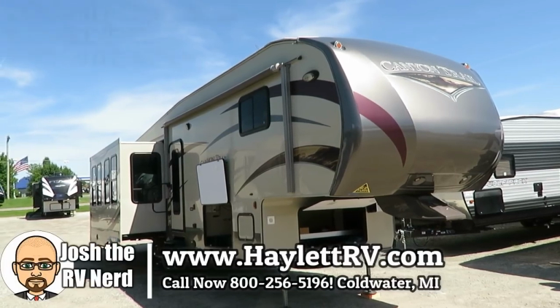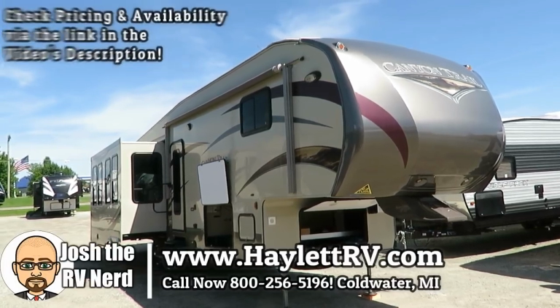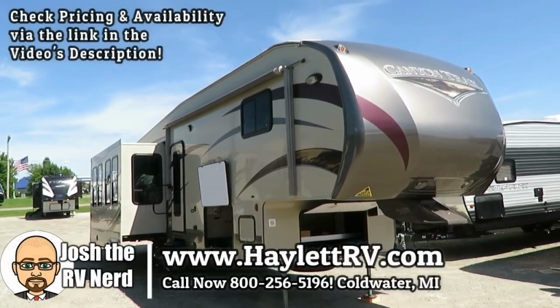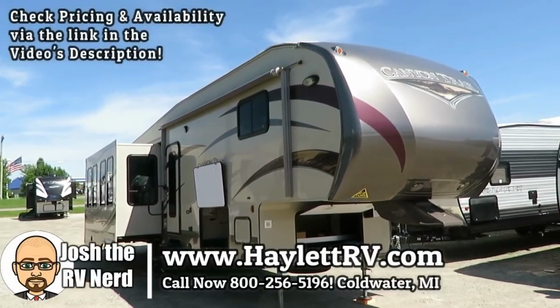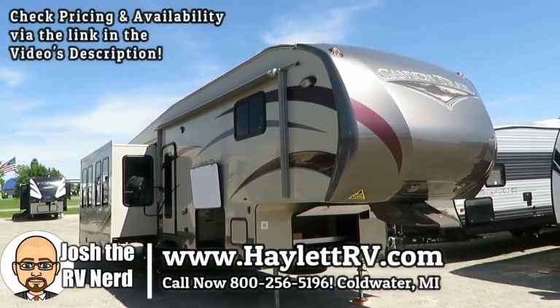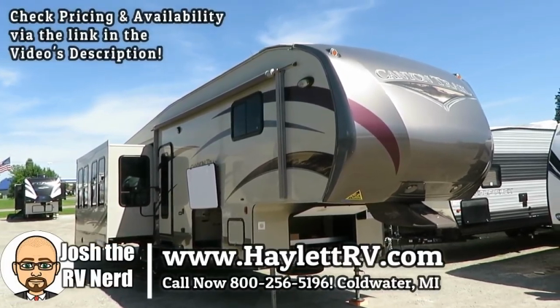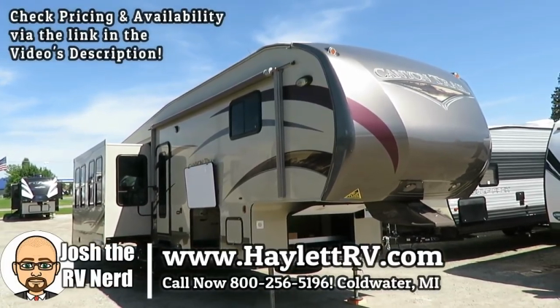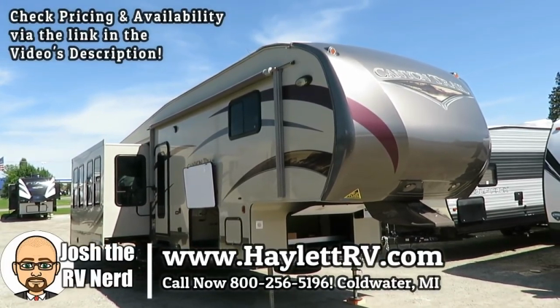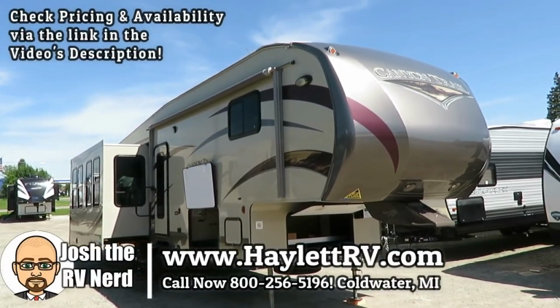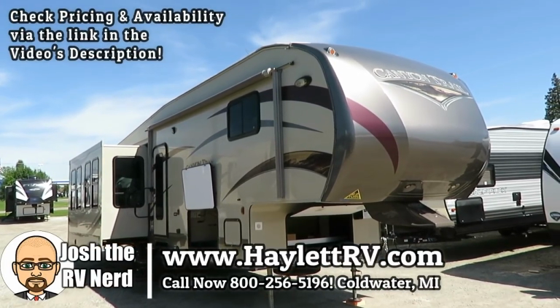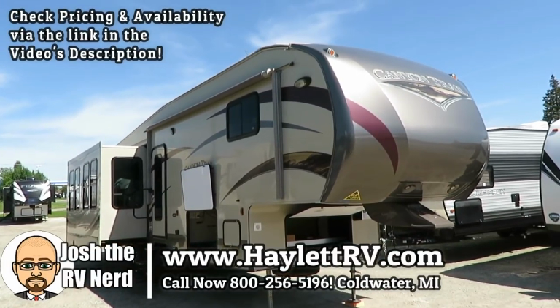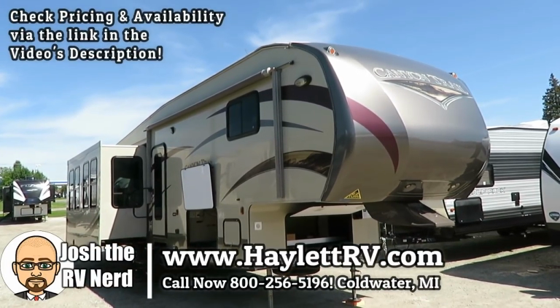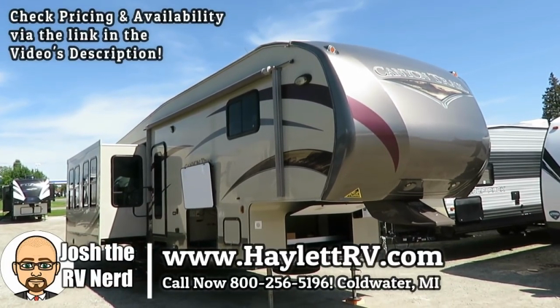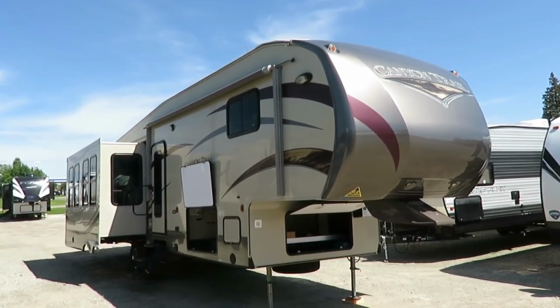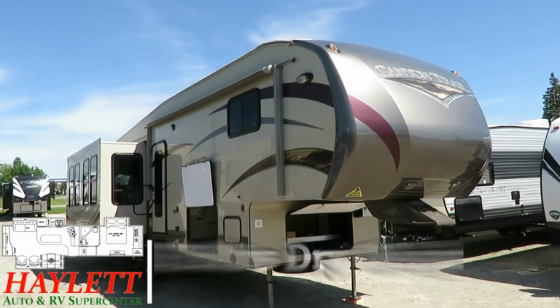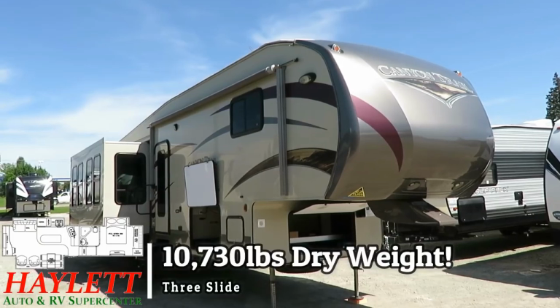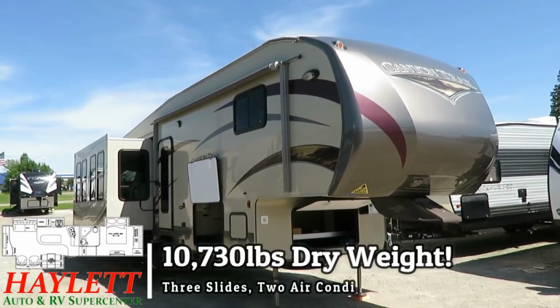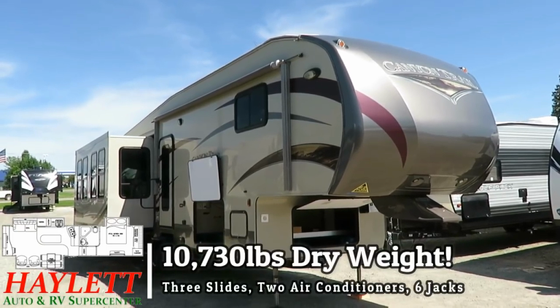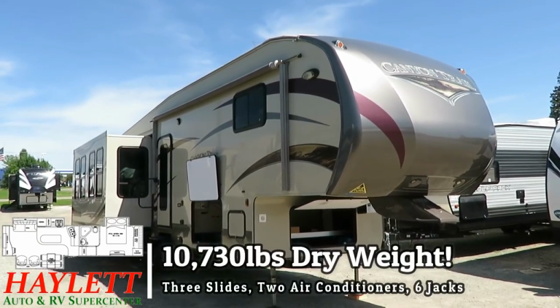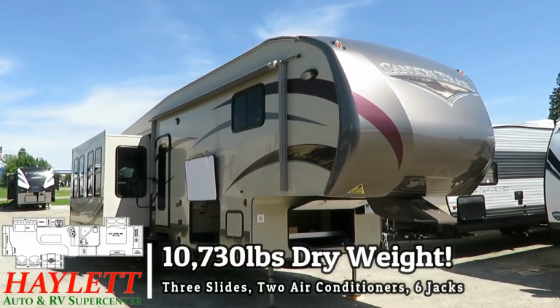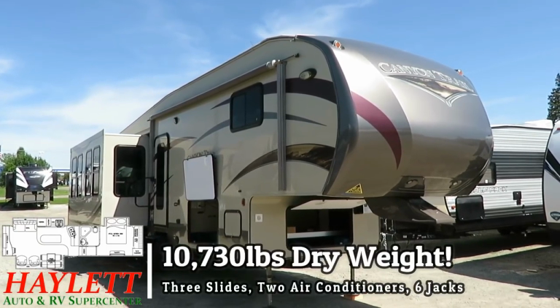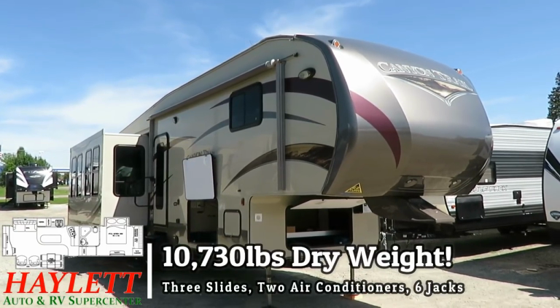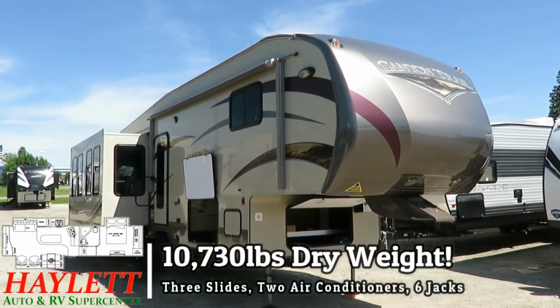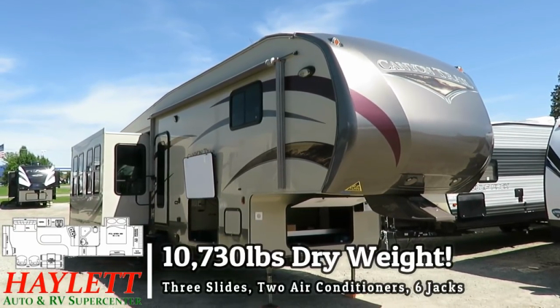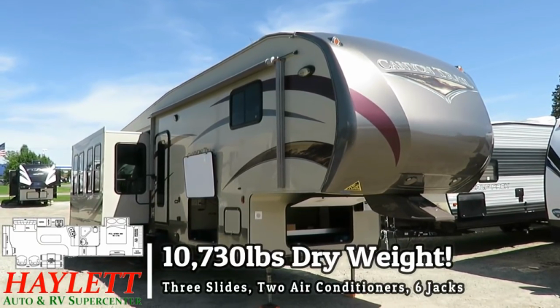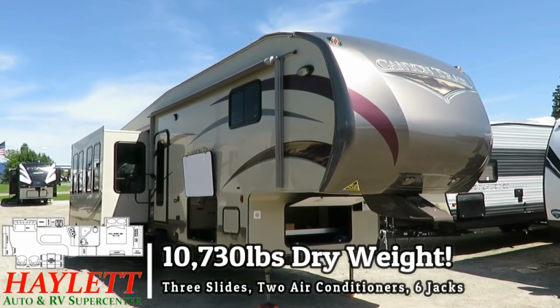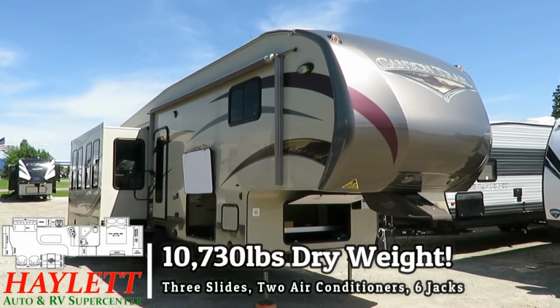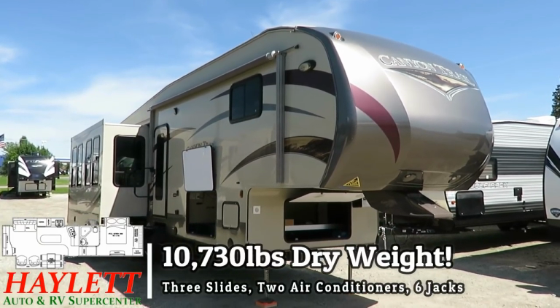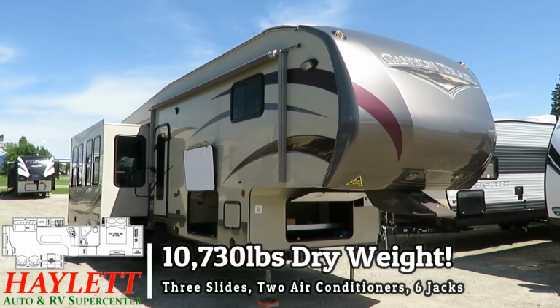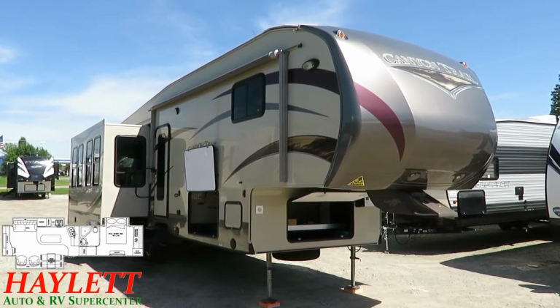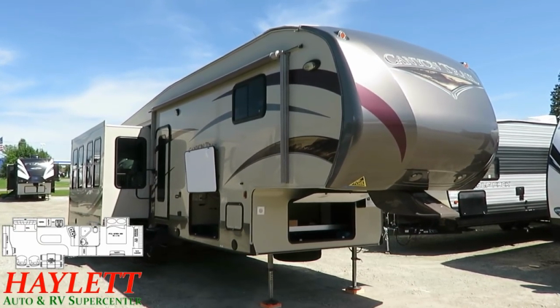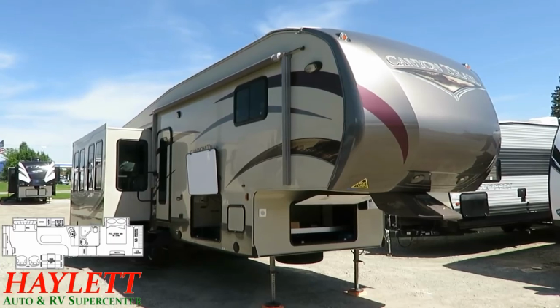Generally speaking, the exterior looks all right. It looks like it's been kept clean, it's nice and shiny. It hasn't really been used the last couple years, so that's certainly helpful to us.